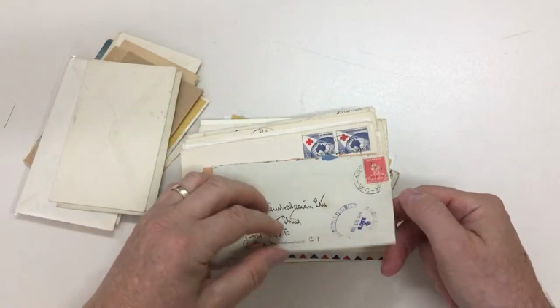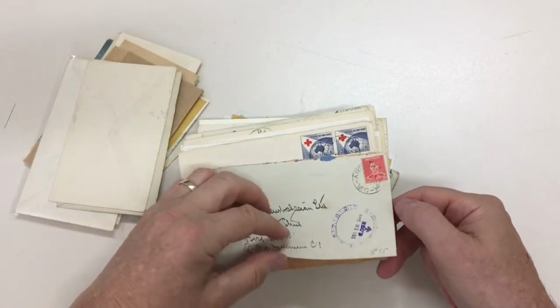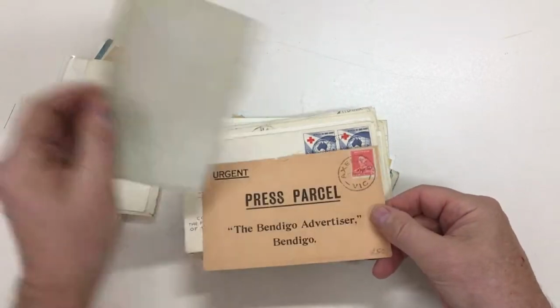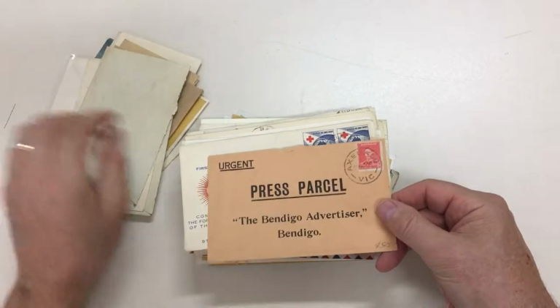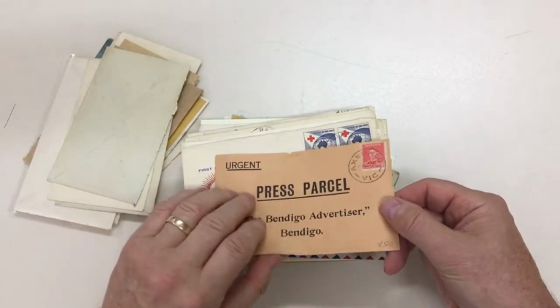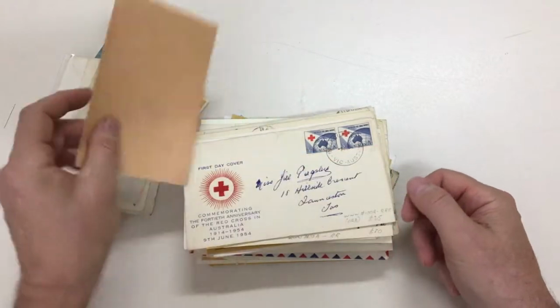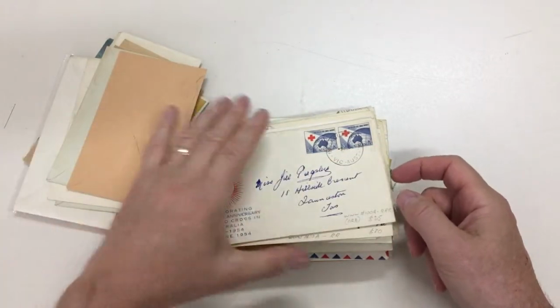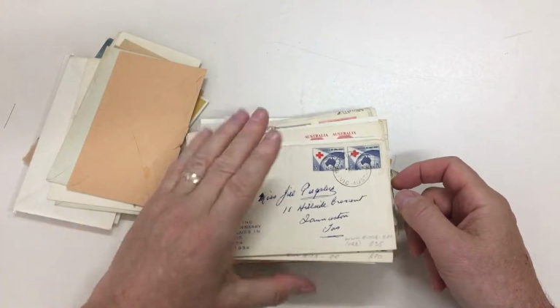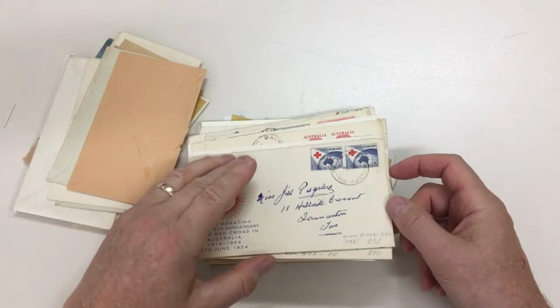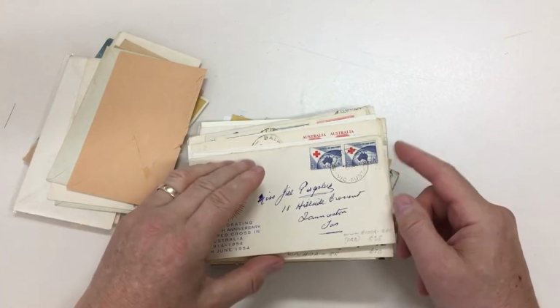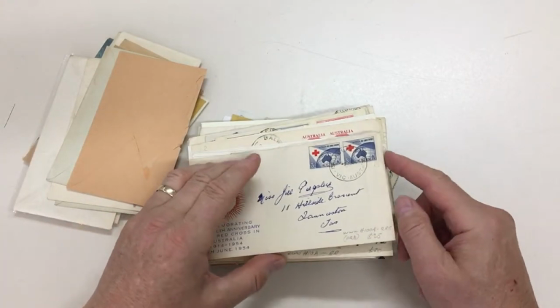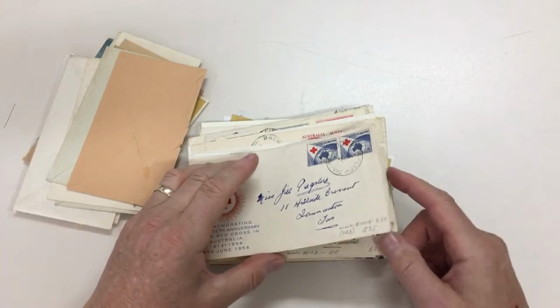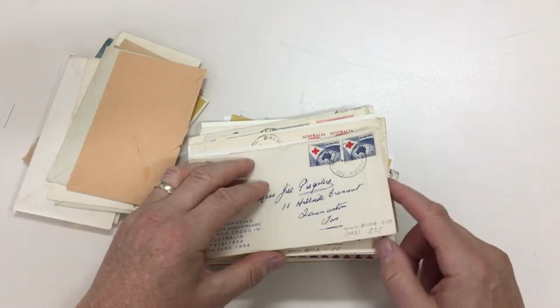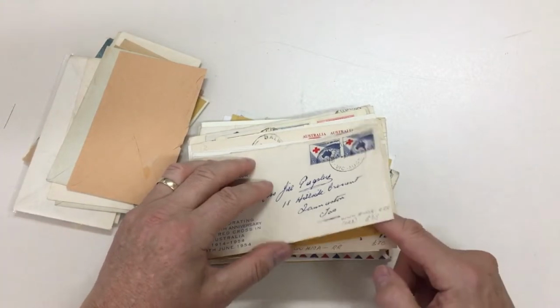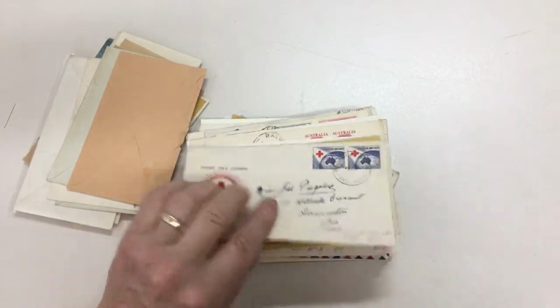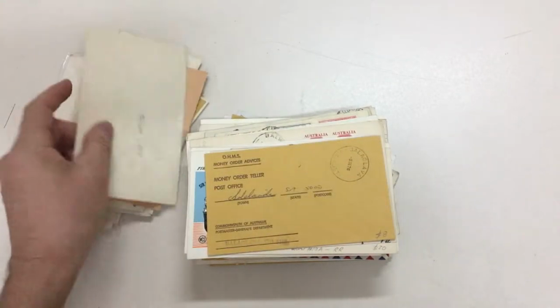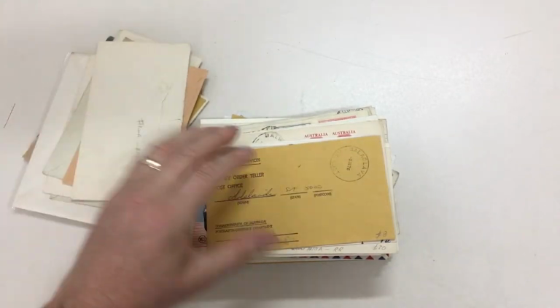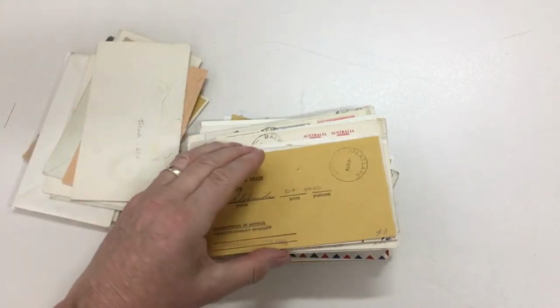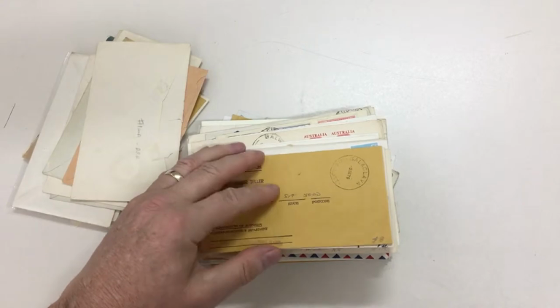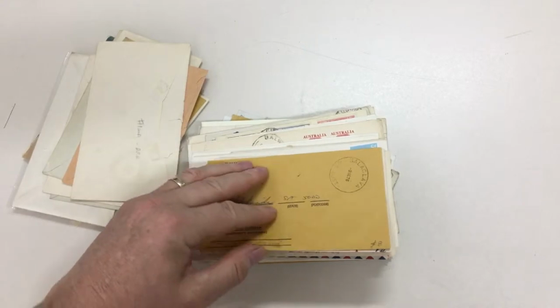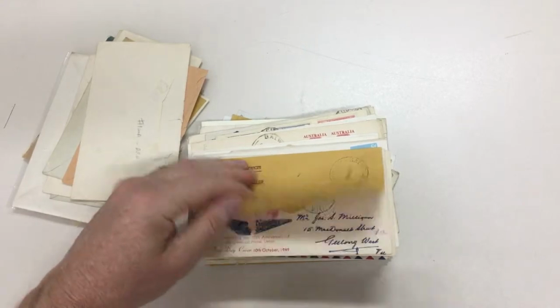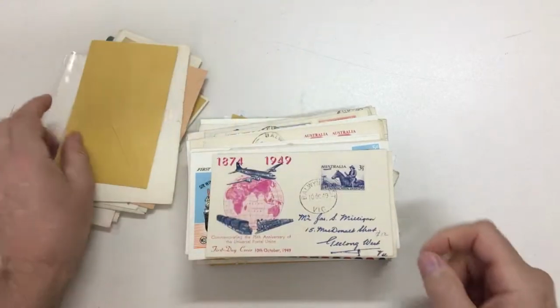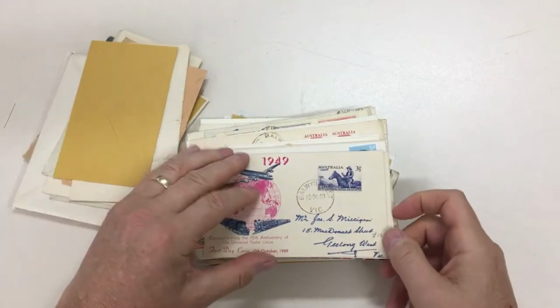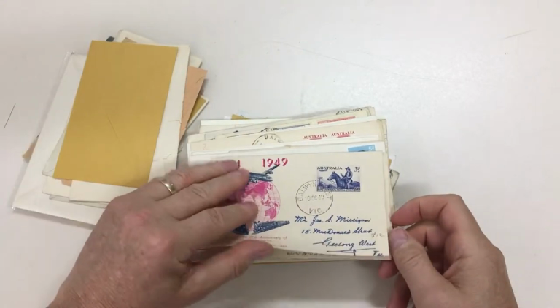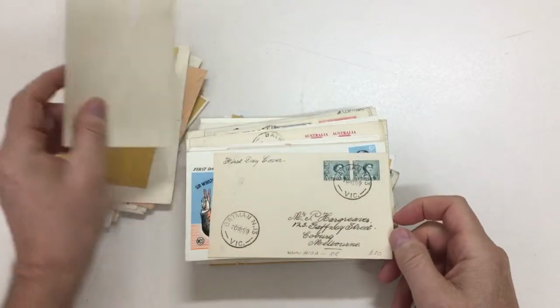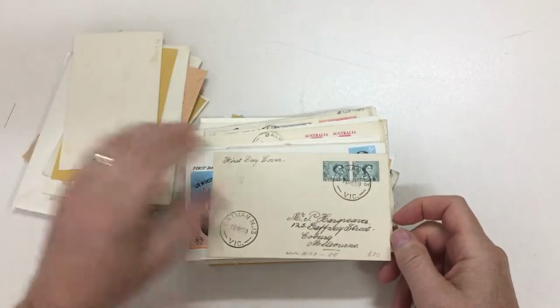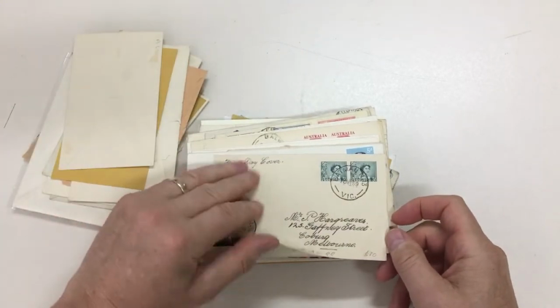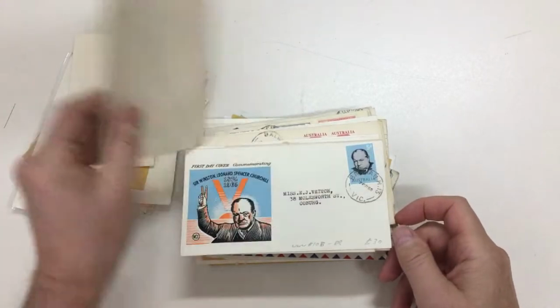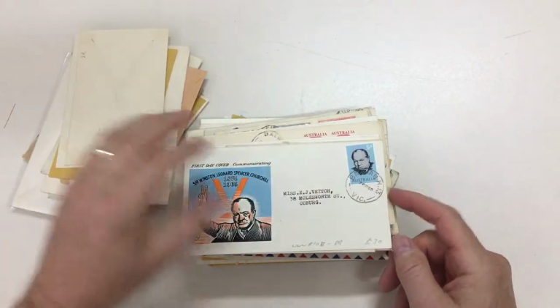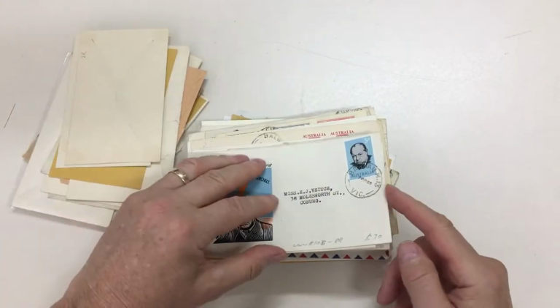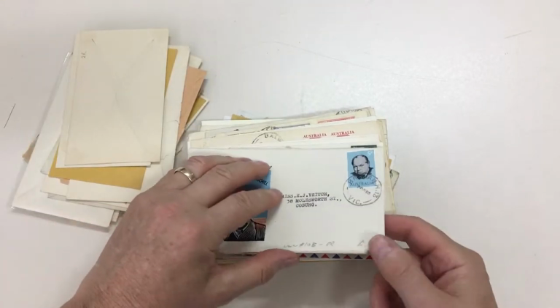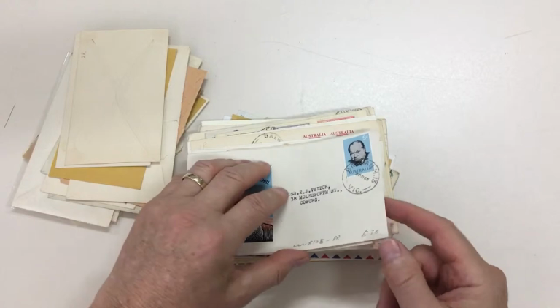There's very little philatelic stuff here. Axdale, Balaclava — a rare type. Balland West, Batman, Batman.